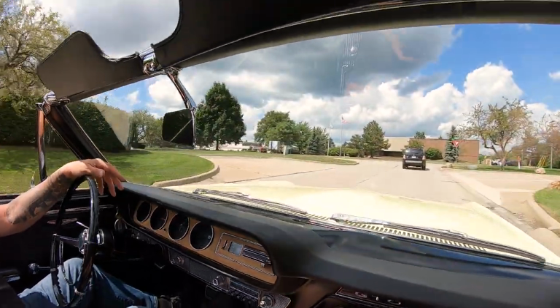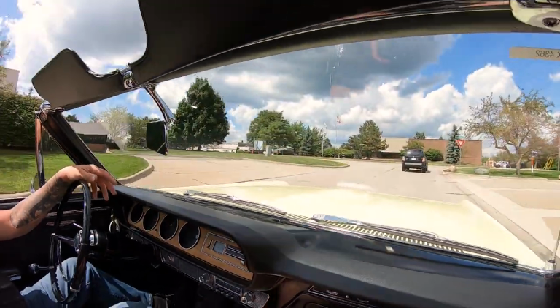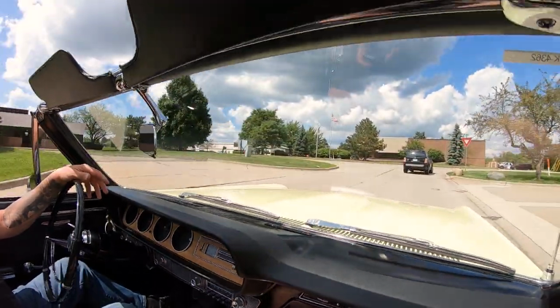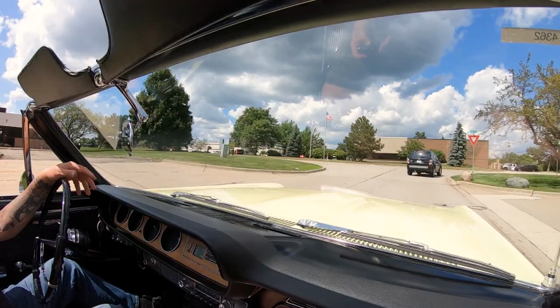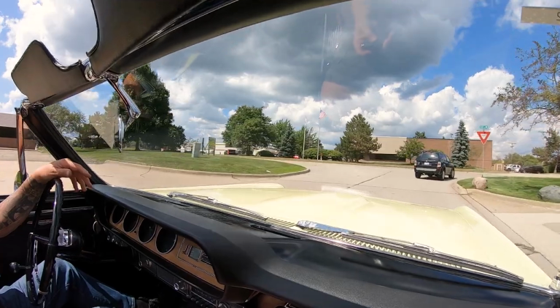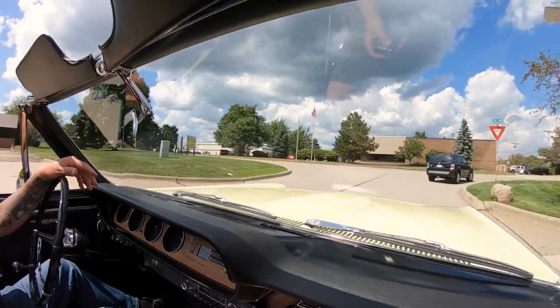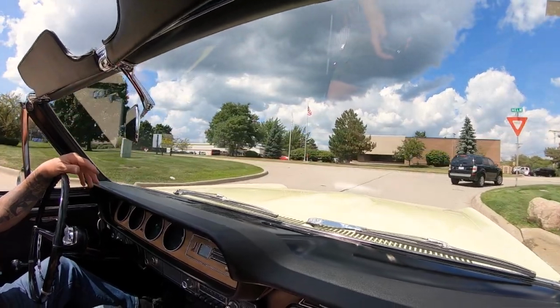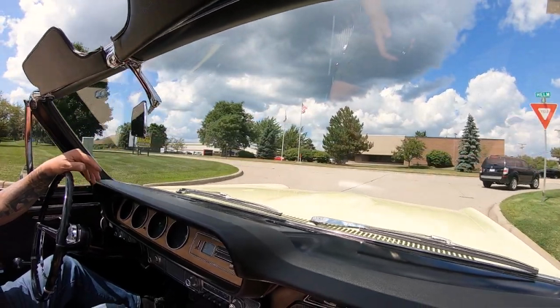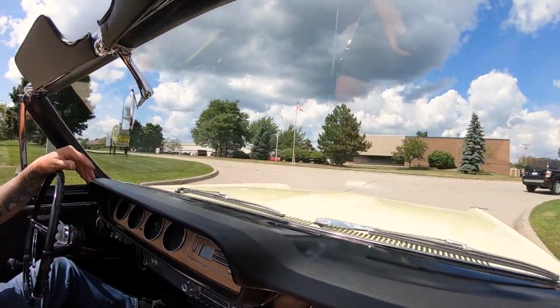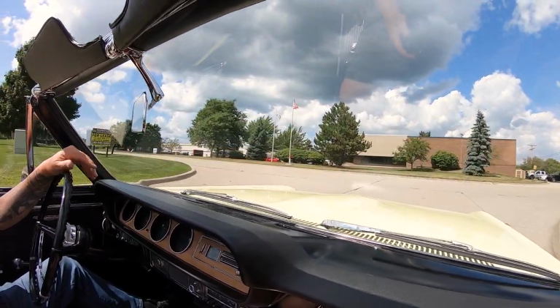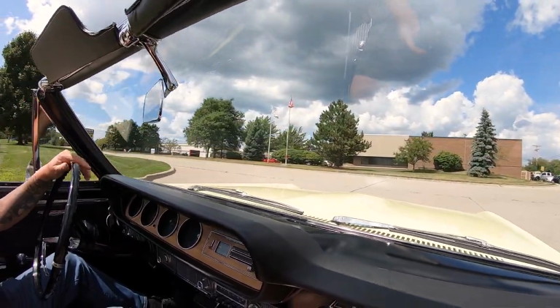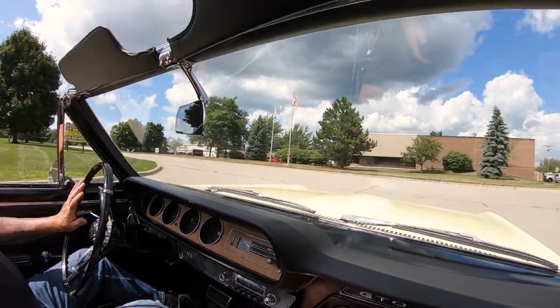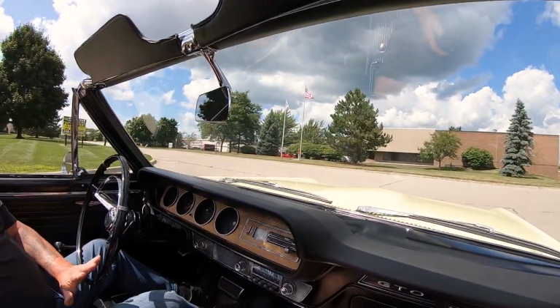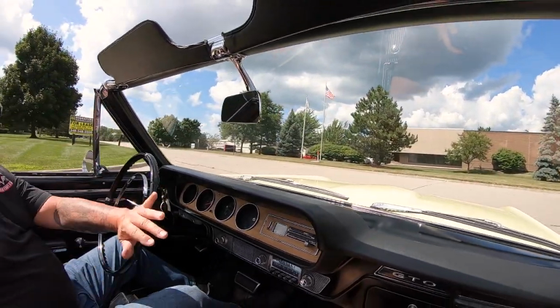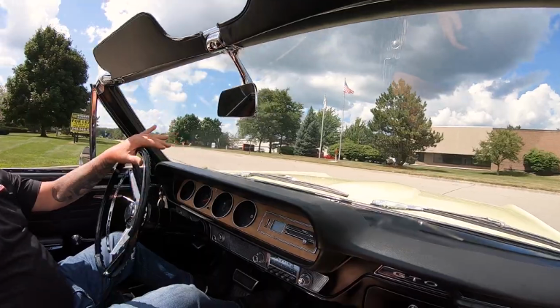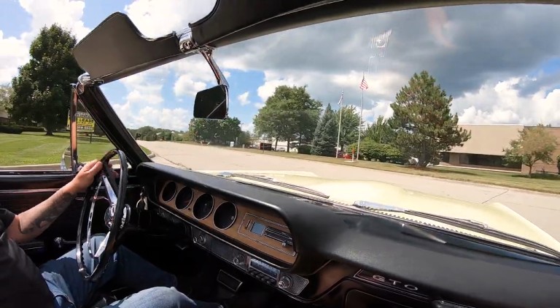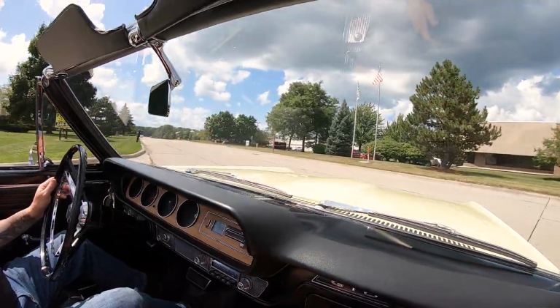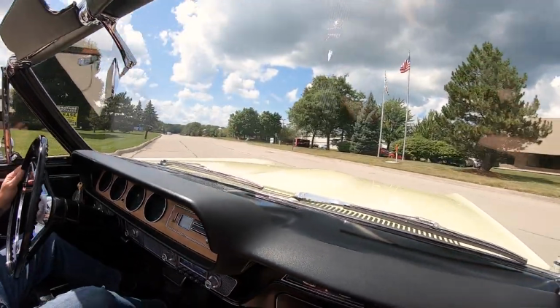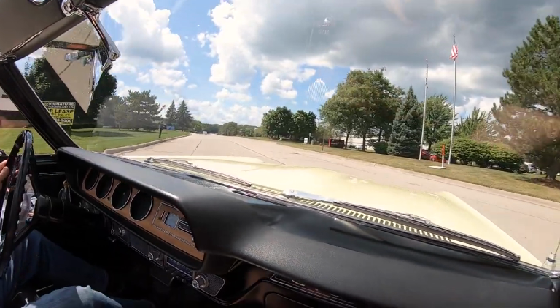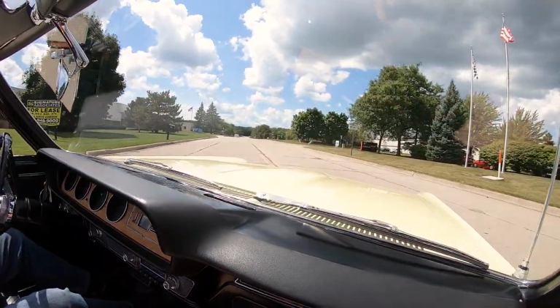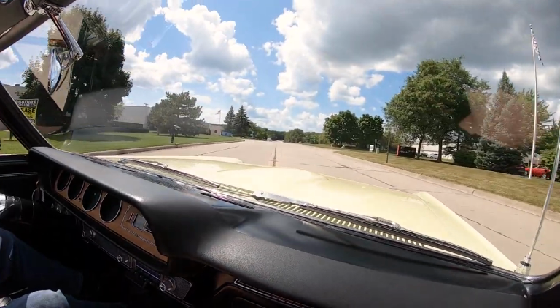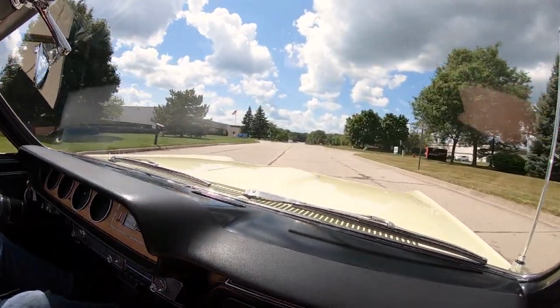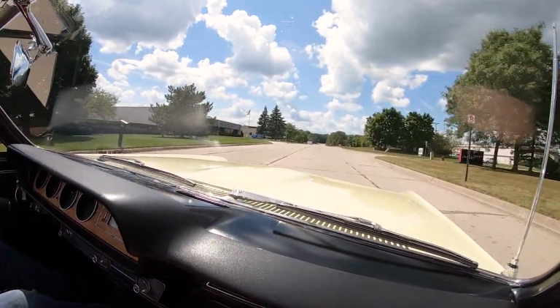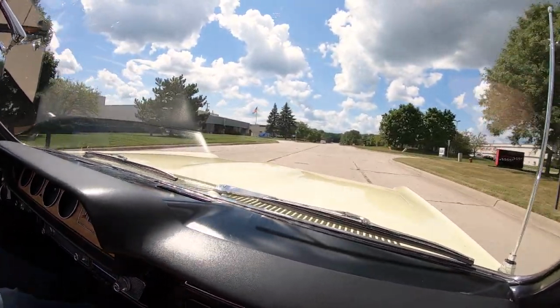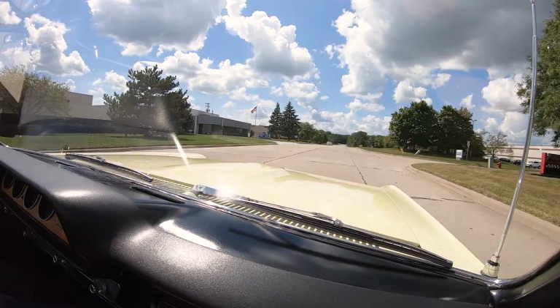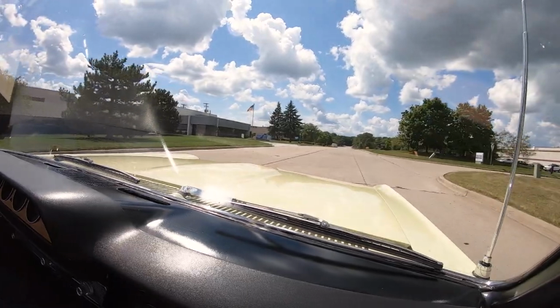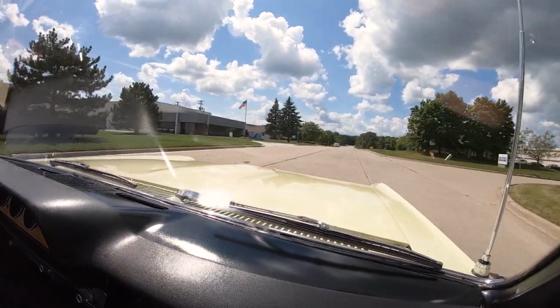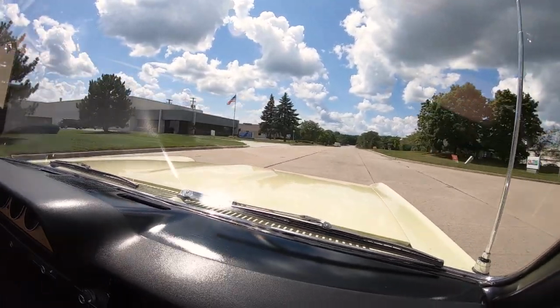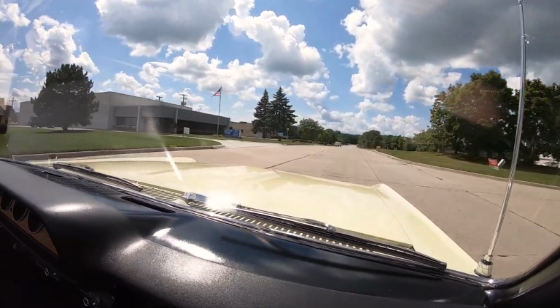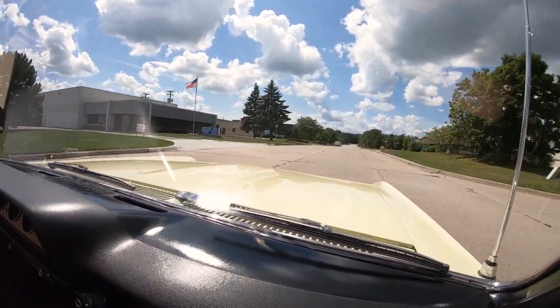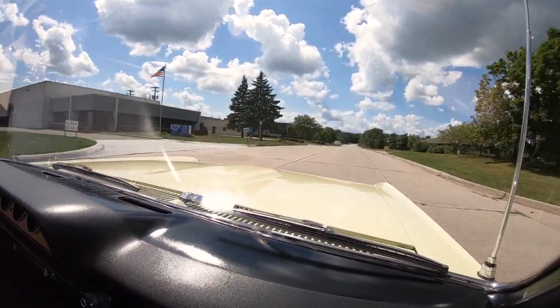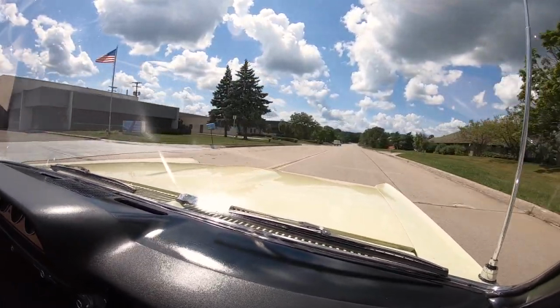The GTO is probably one of the coolest and most recognized cars on the planet. You know, that's where the muscle car thing started — with the GTO. Got a tiger in a tank.